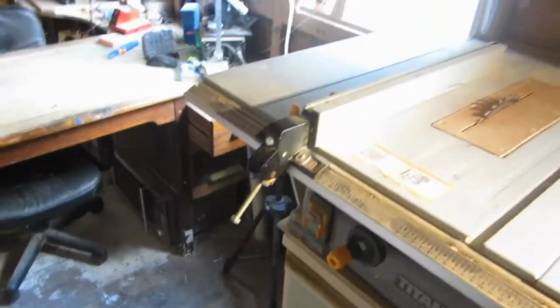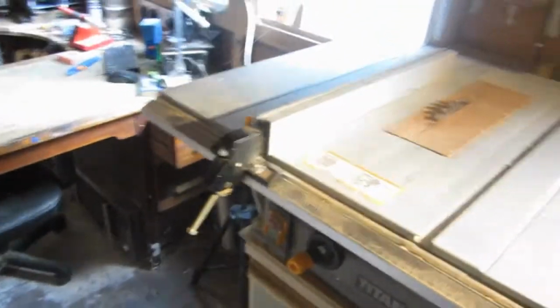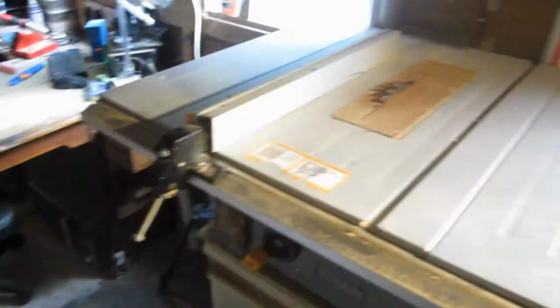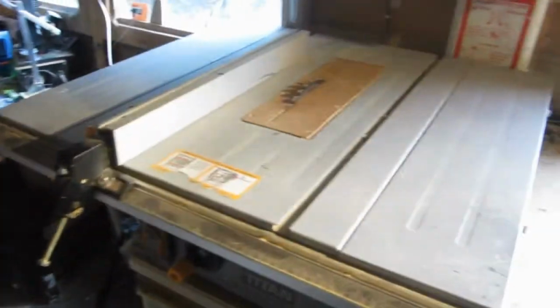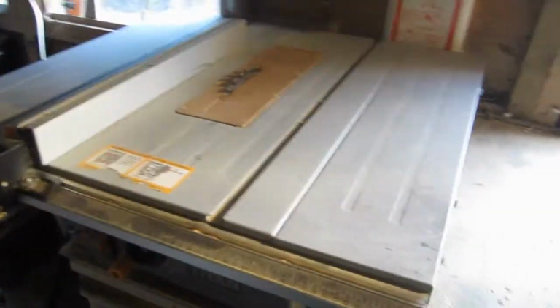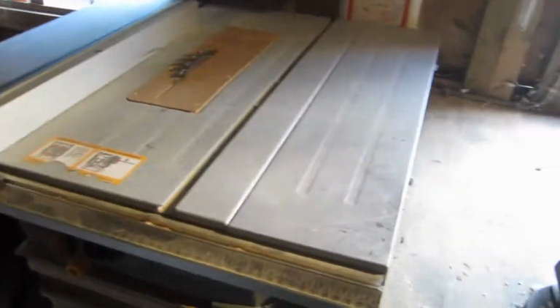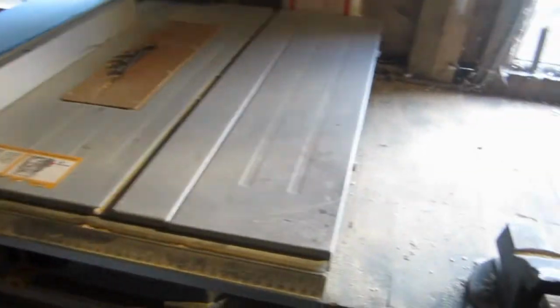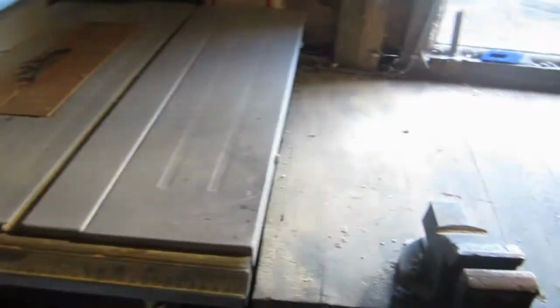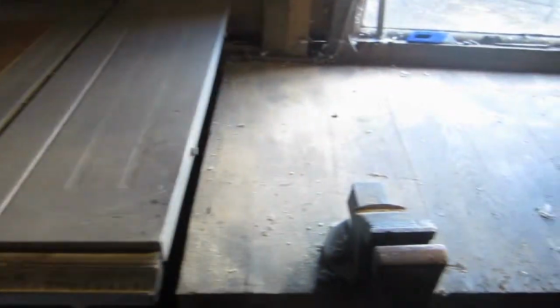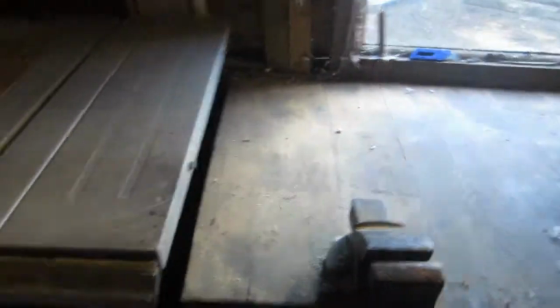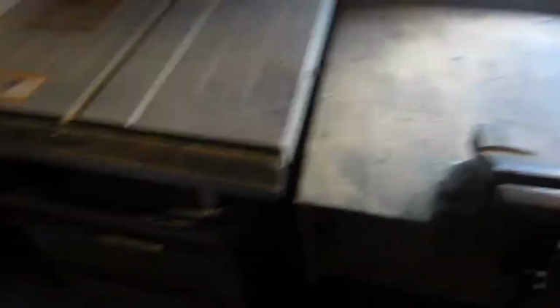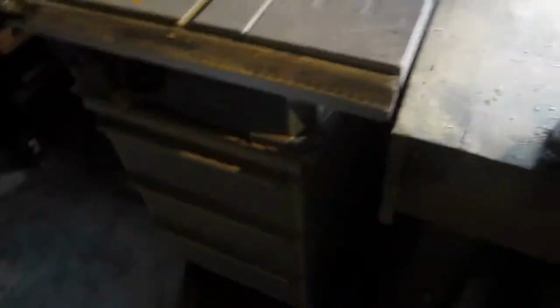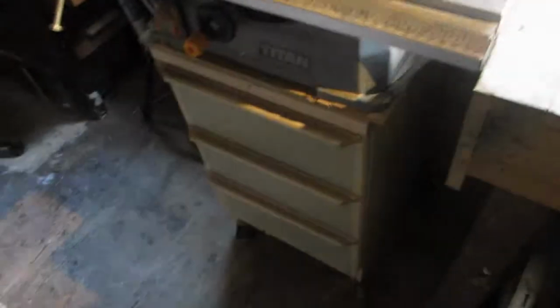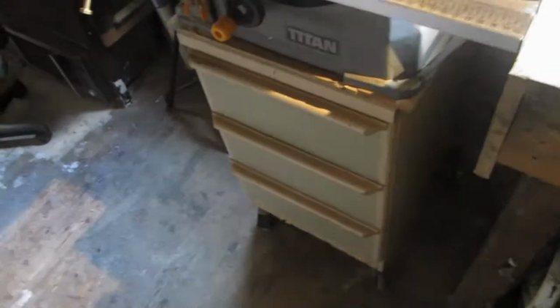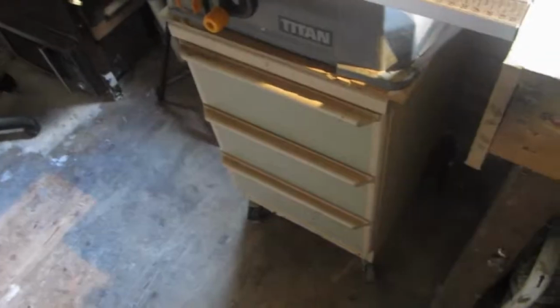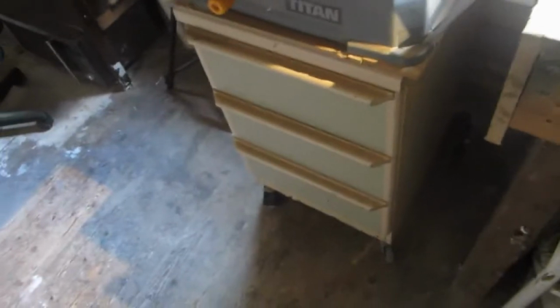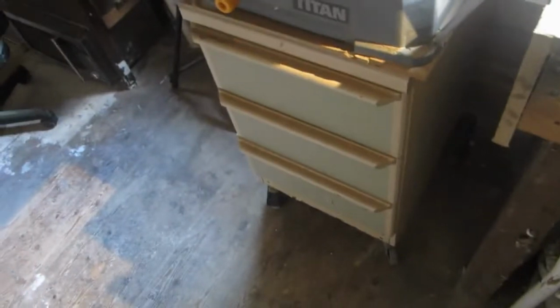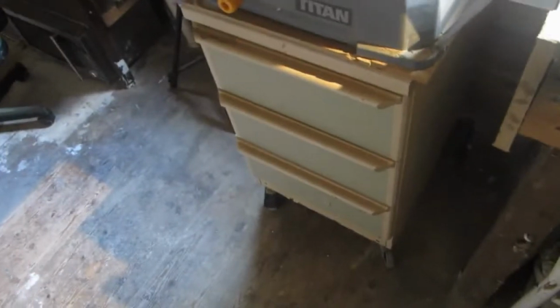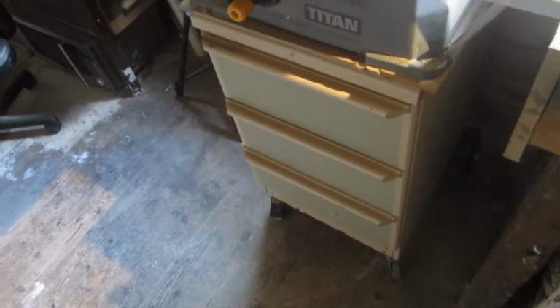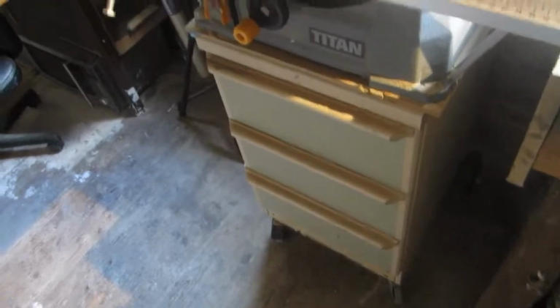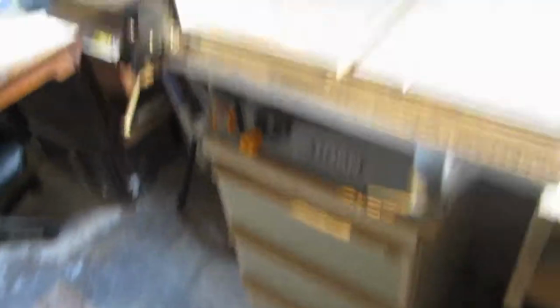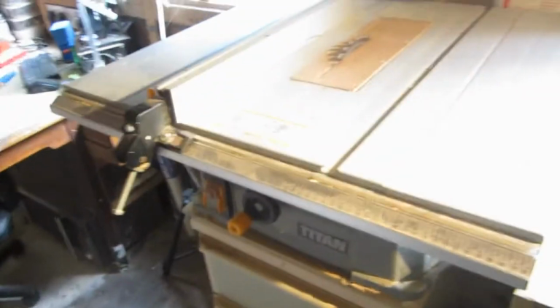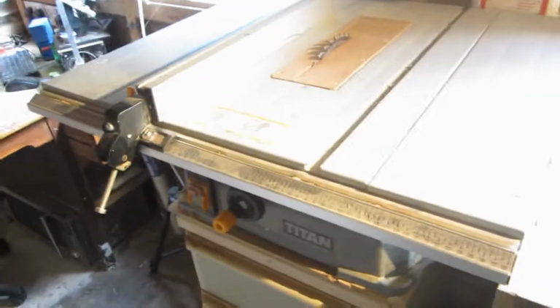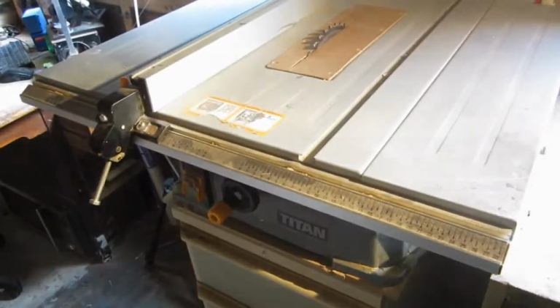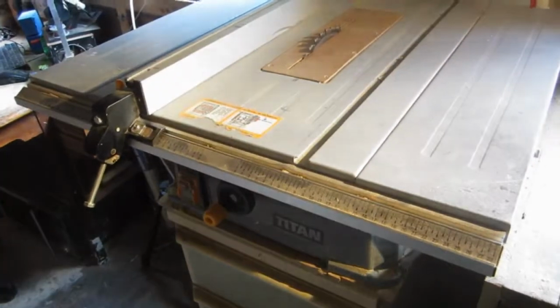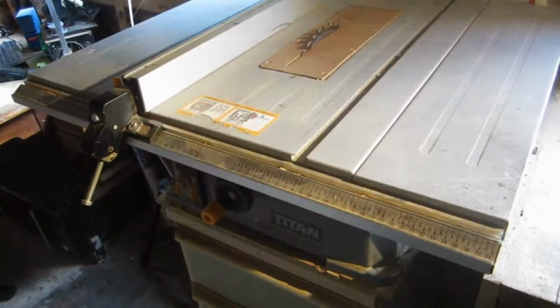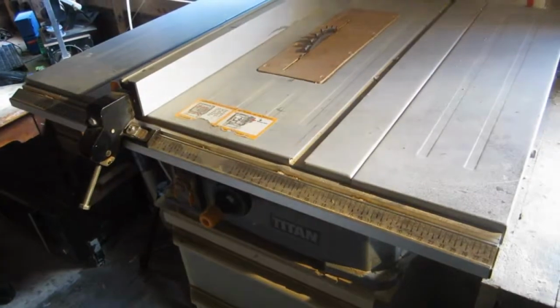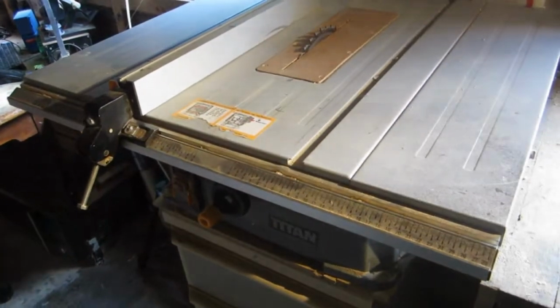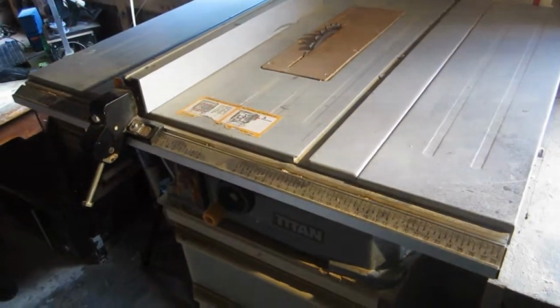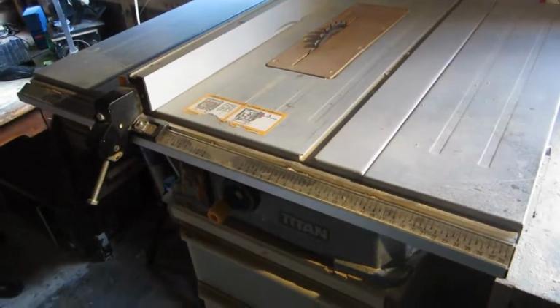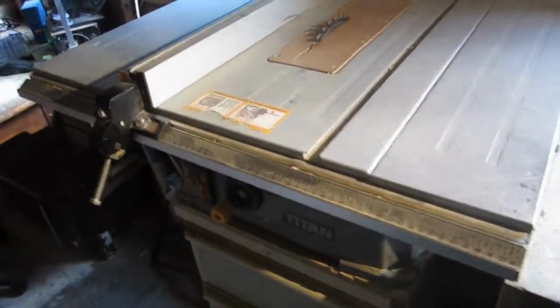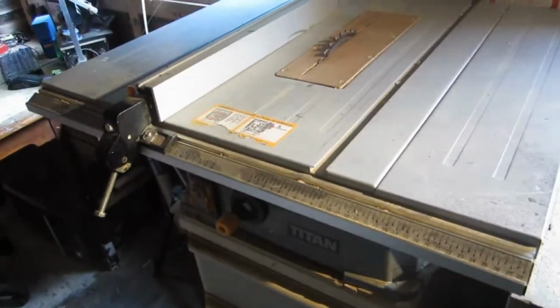It's also taller than the vice, so if you are cutting big material it just goes over the top. That's the end of today's short video — just thought I'd show off what I've done. Thanks for watching, bye.